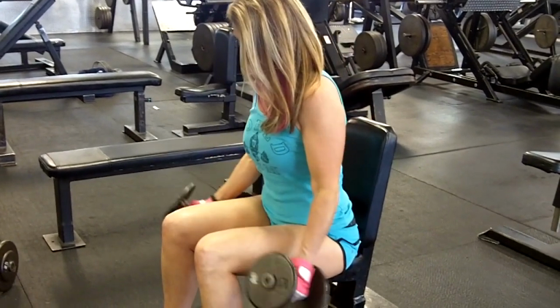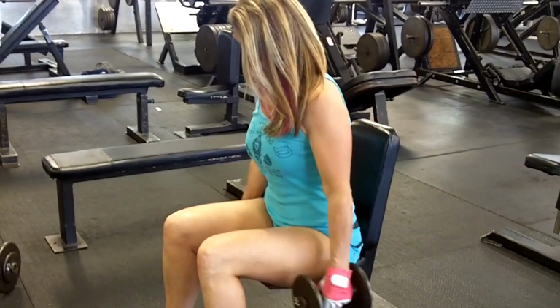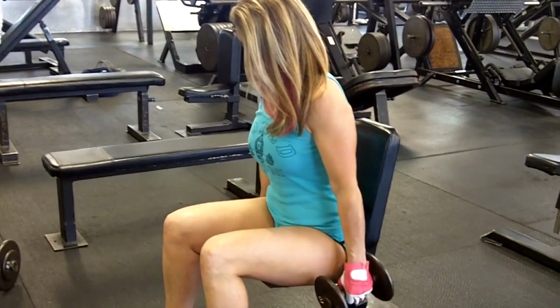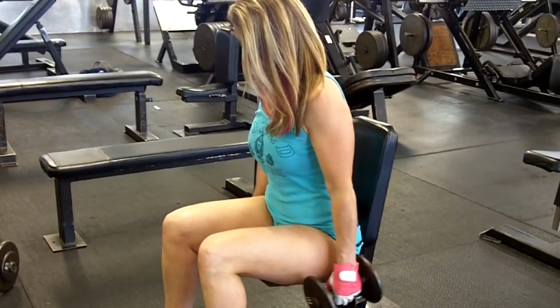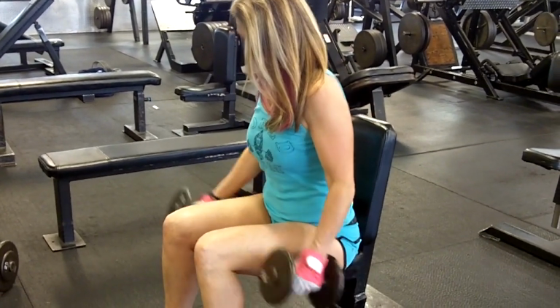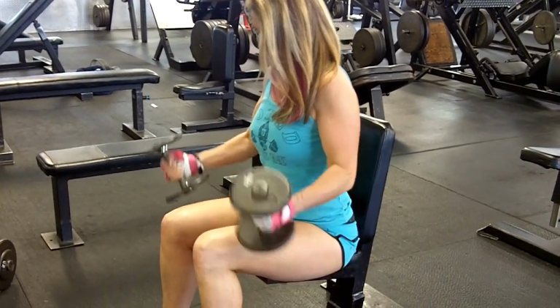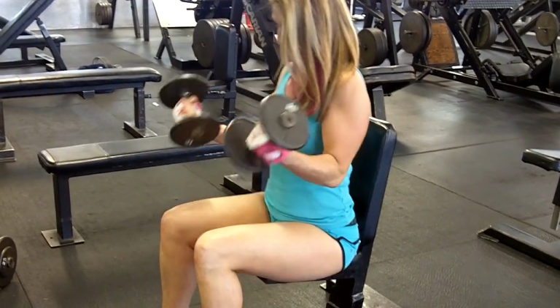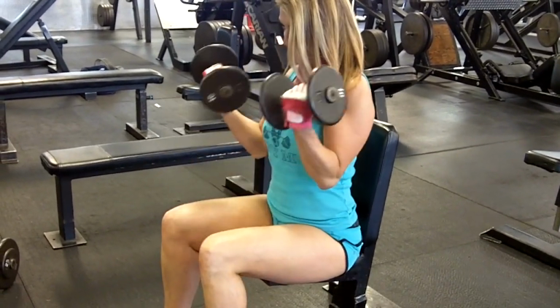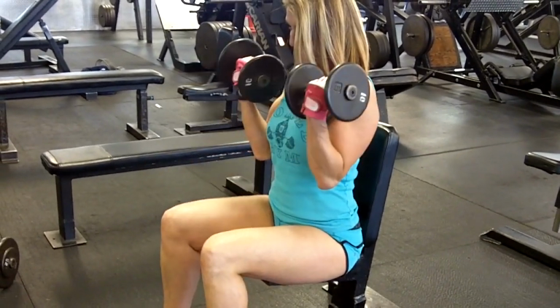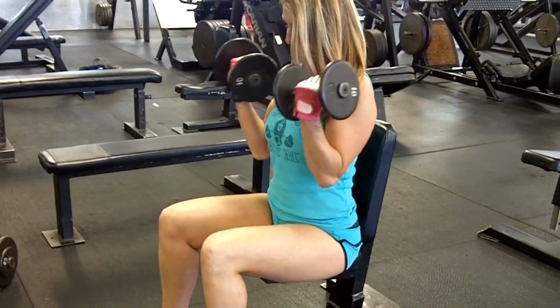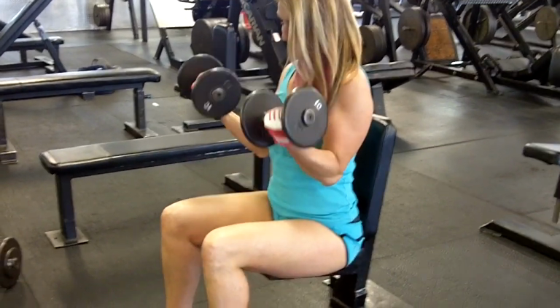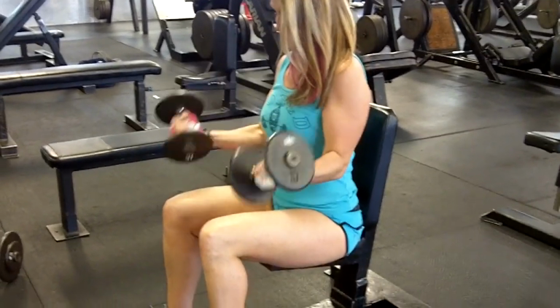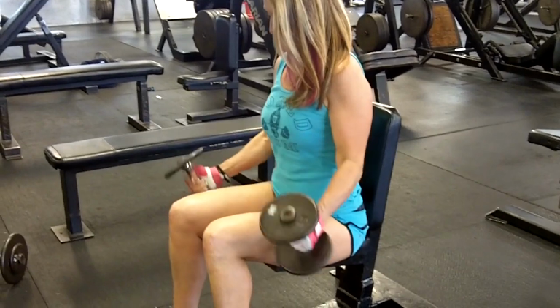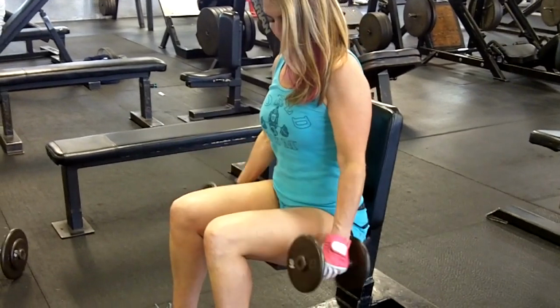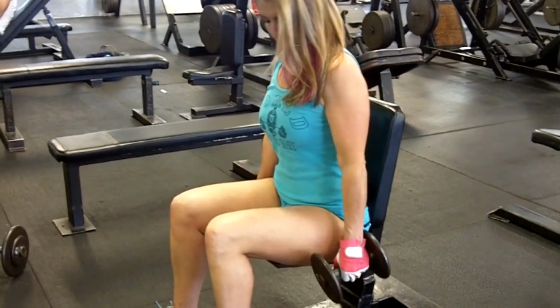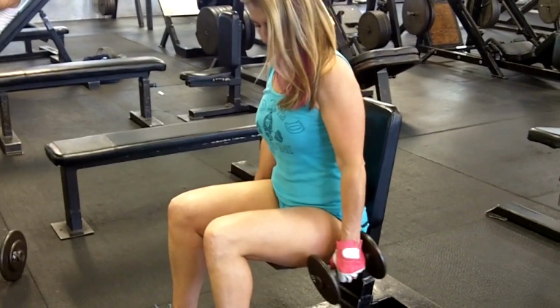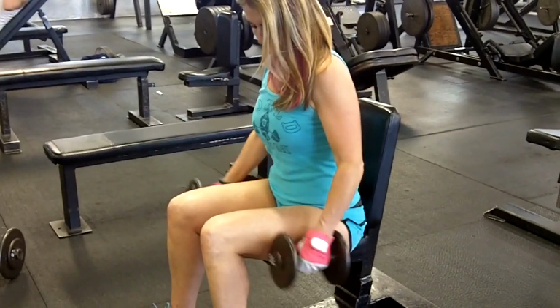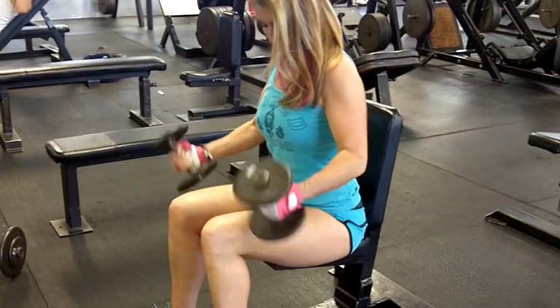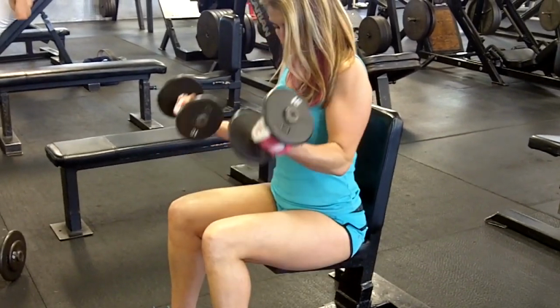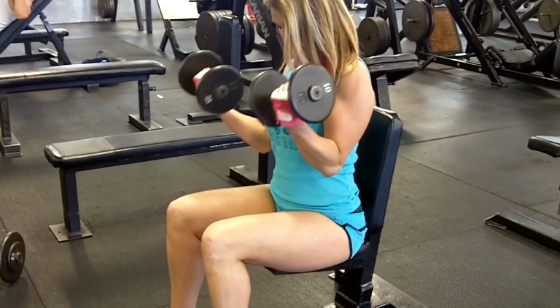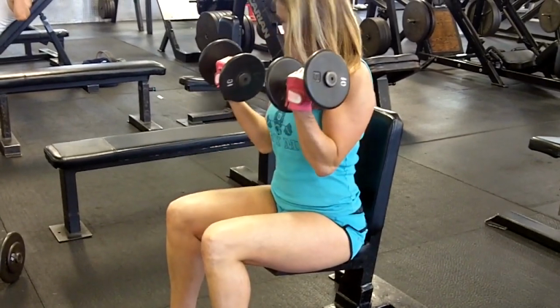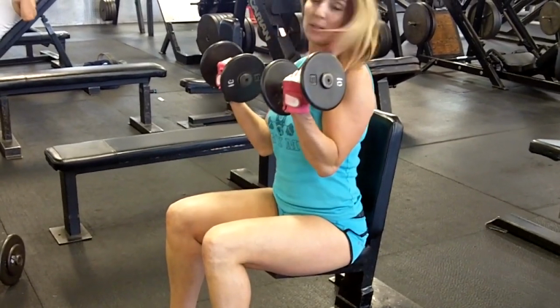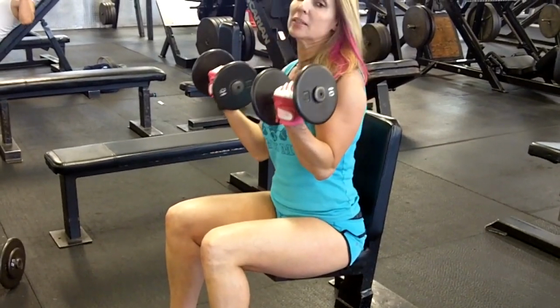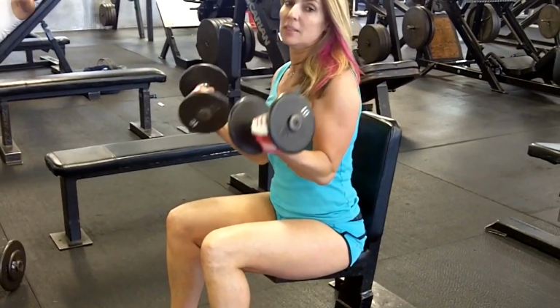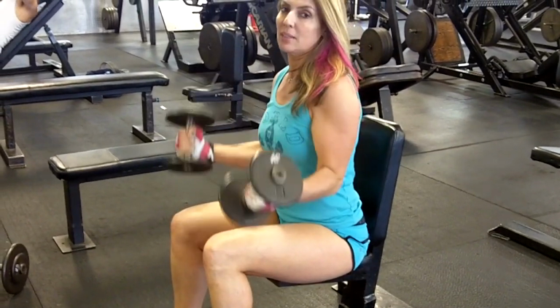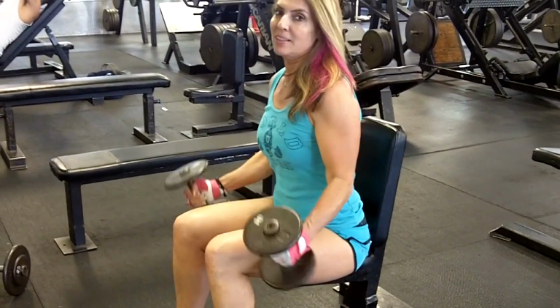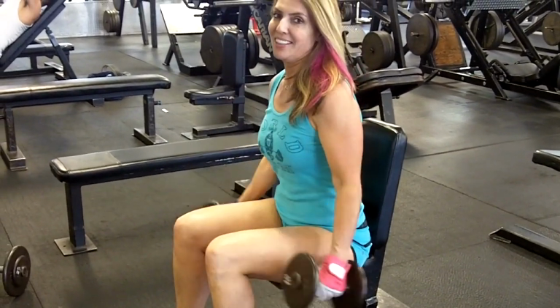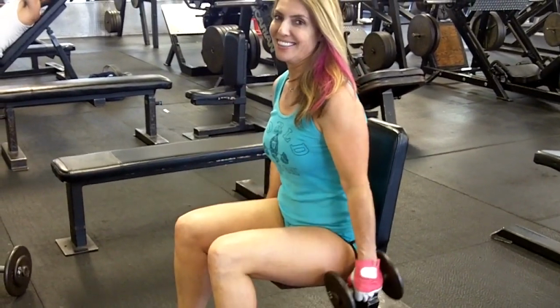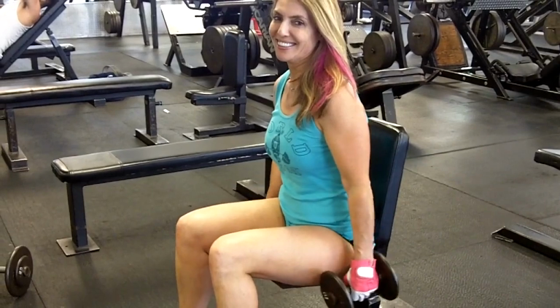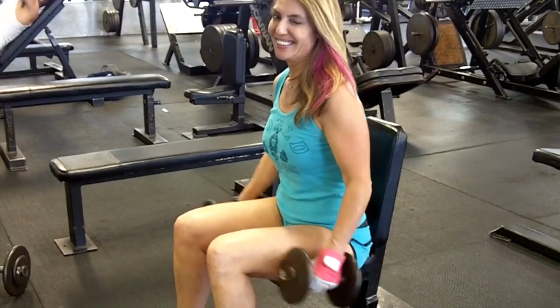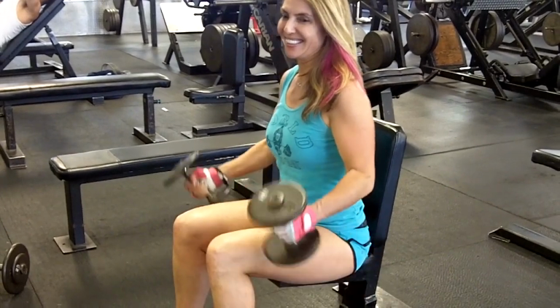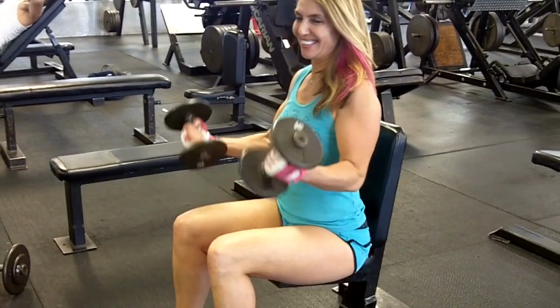Too many people throw them up and don't do them correctly, but this is the way to do it. Sitting on the bench gives you back support and works very well. Although you can do them standing too, this still works best. Seated dumbbell curls are the best.